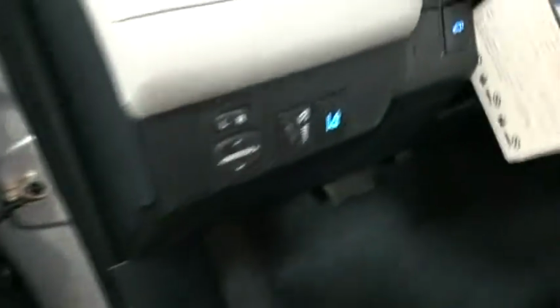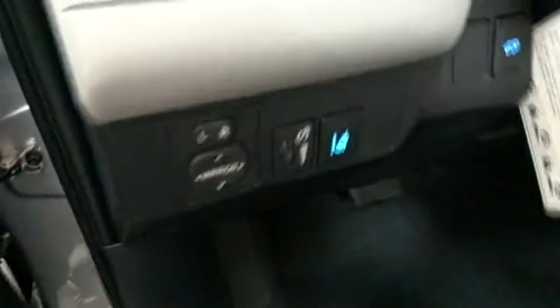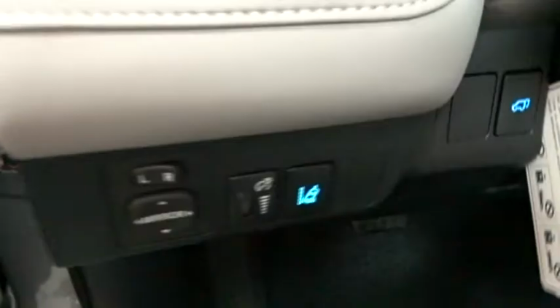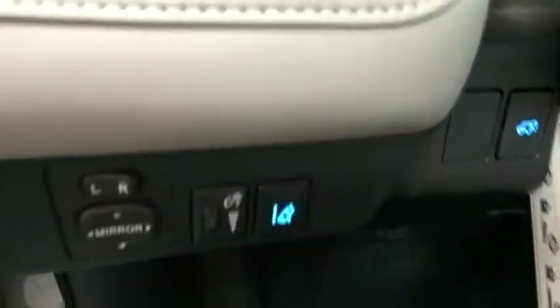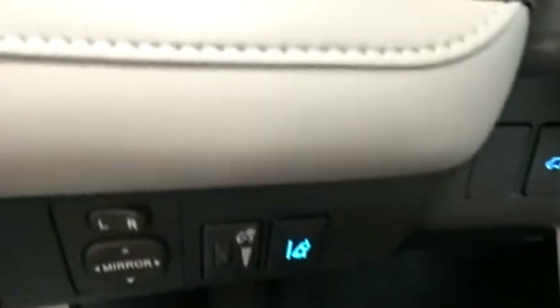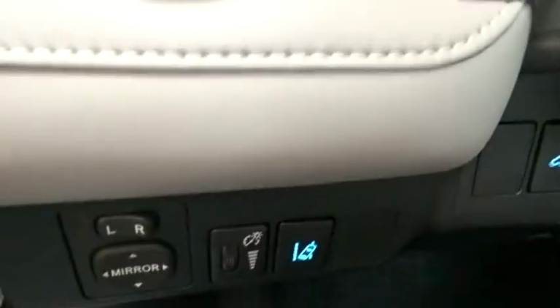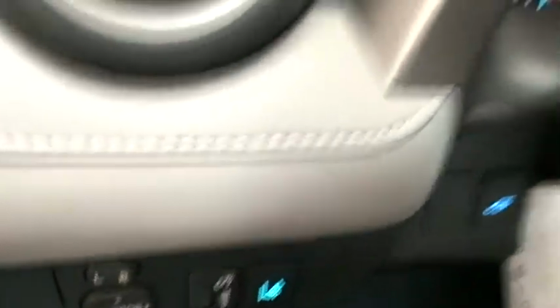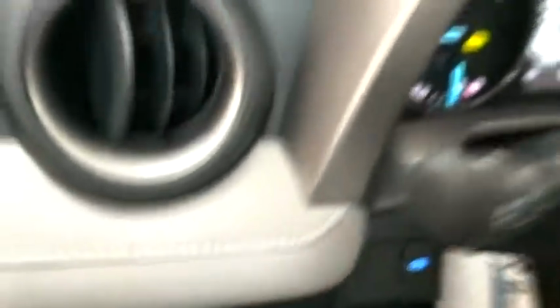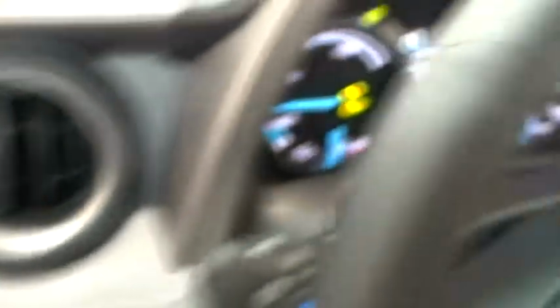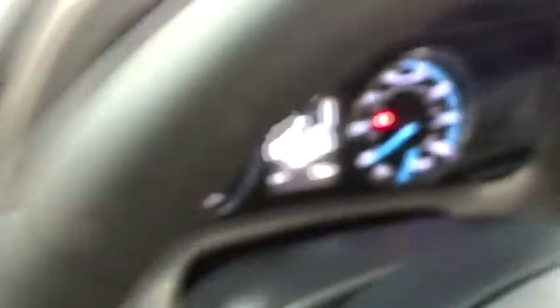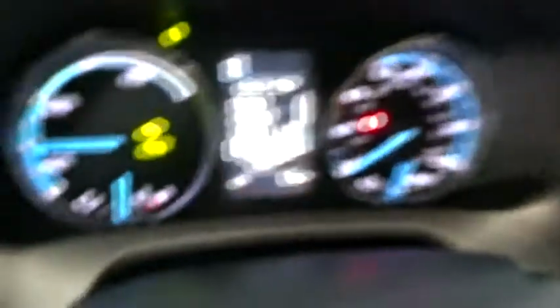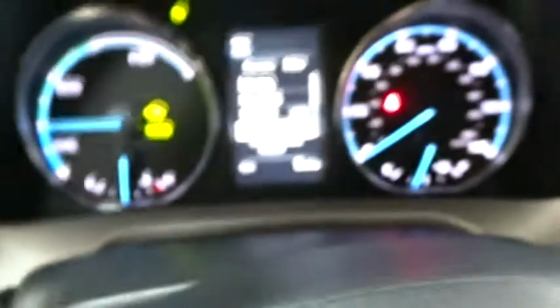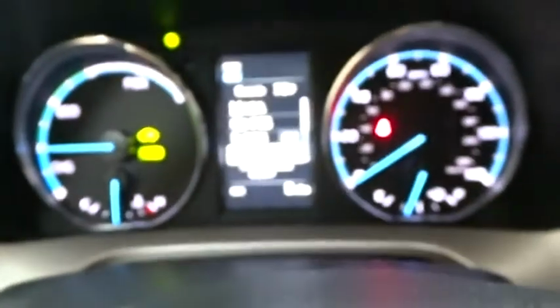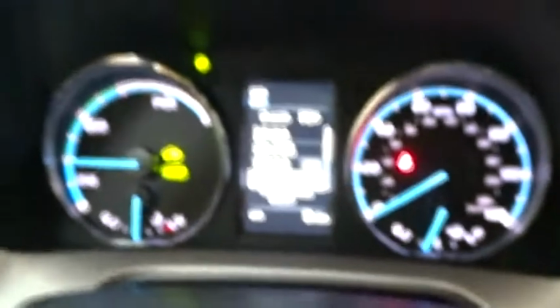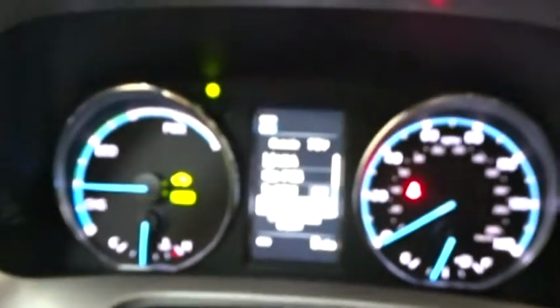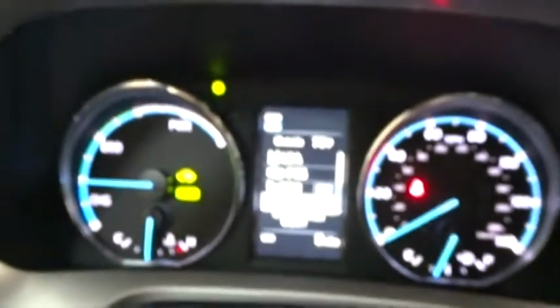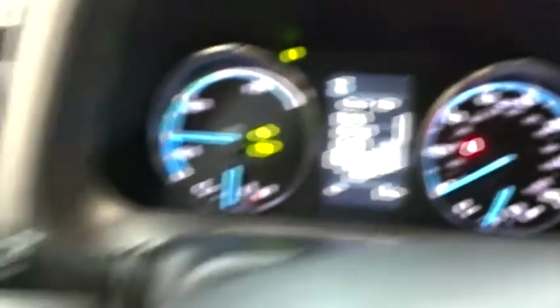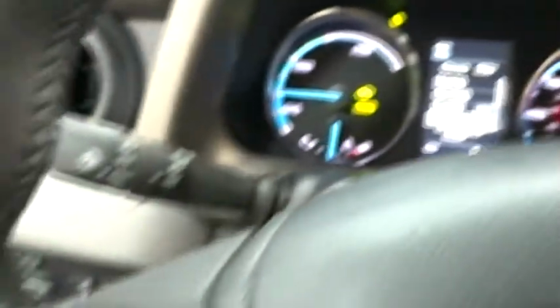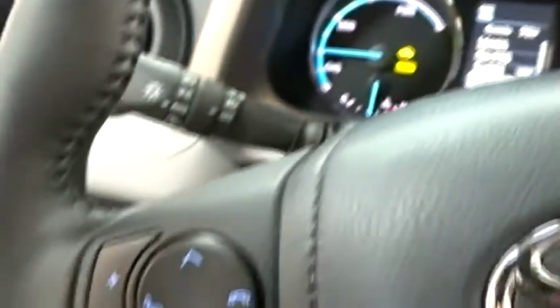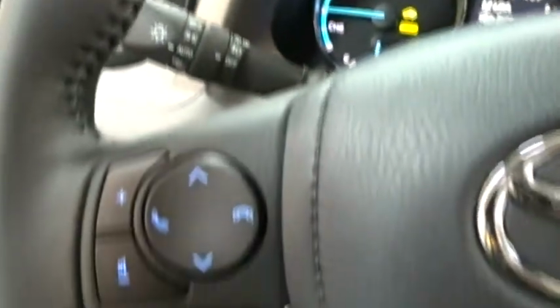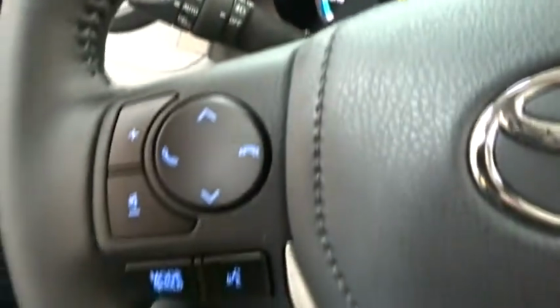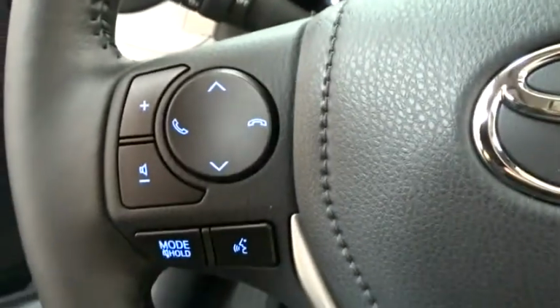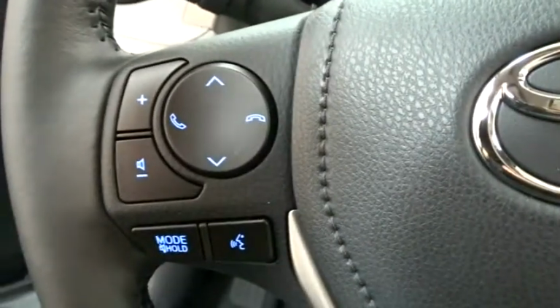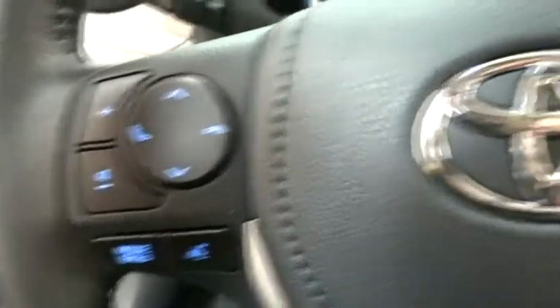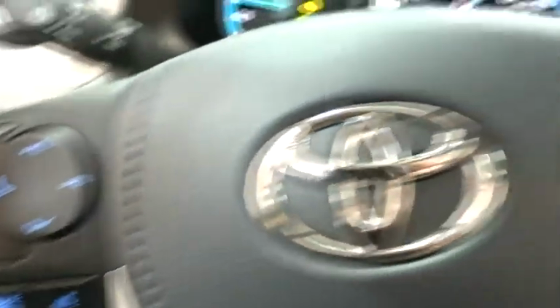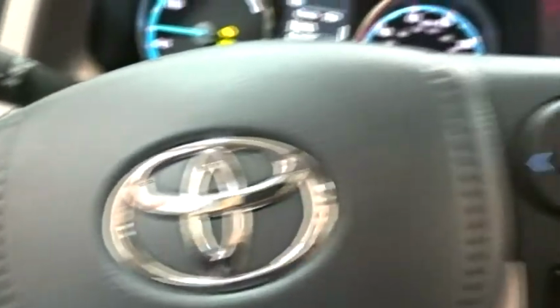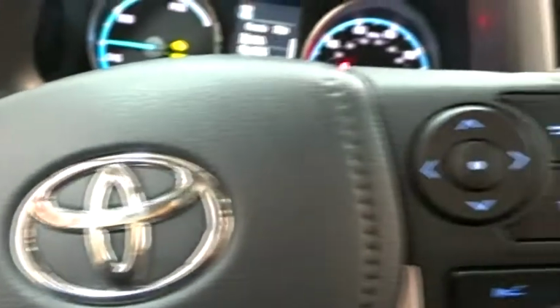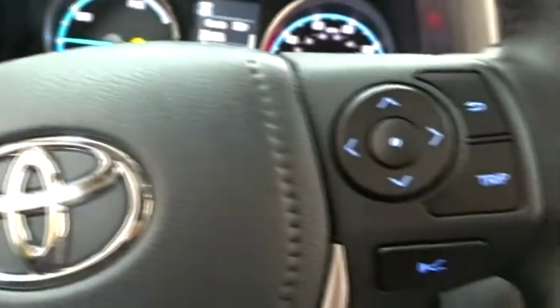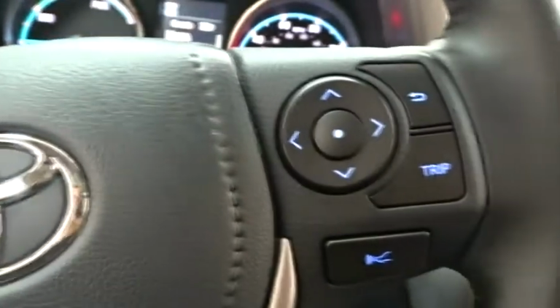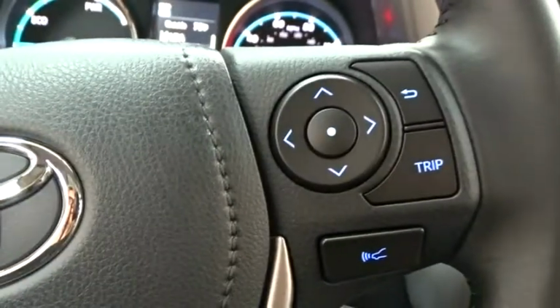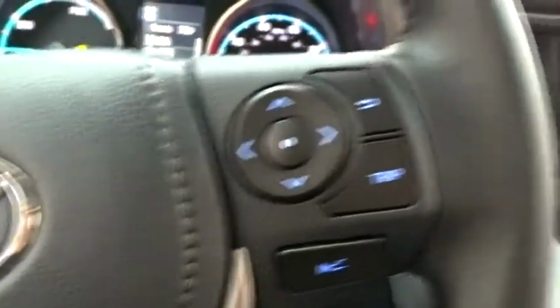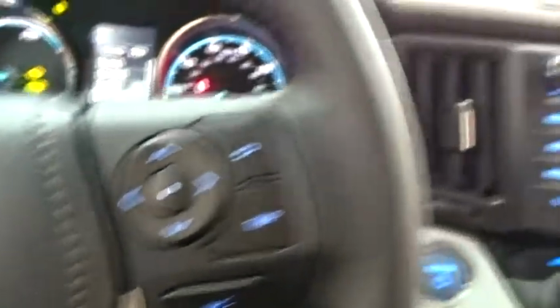Steering wheel audio controls, lane departure warning, Bluetooth, leather-wrapped steering wheel, adjustable steering wheel, power steering, auto-dimming rear-view mirror, keyless start, four-wheel disc brakes, cruise control, universal garage door opener.